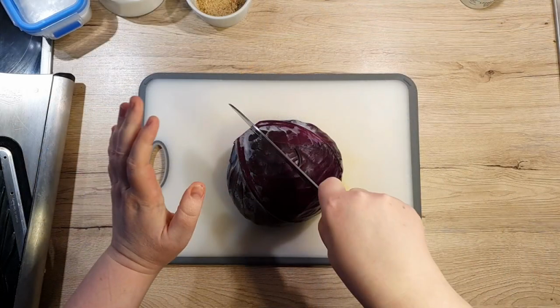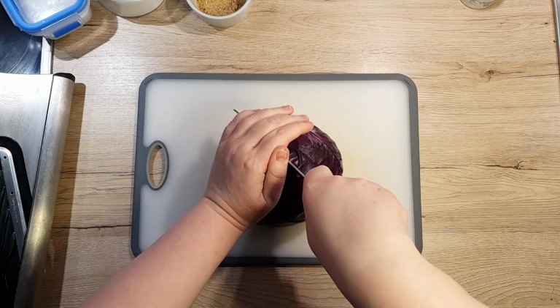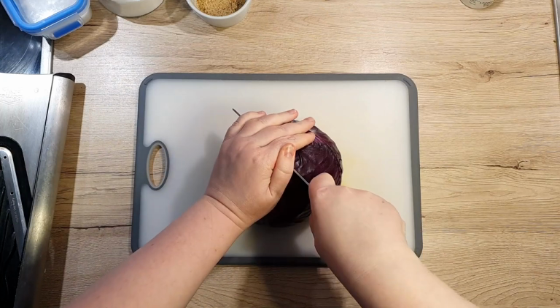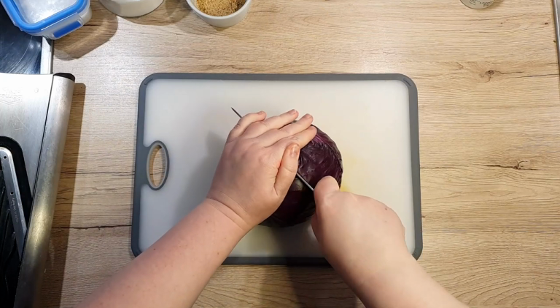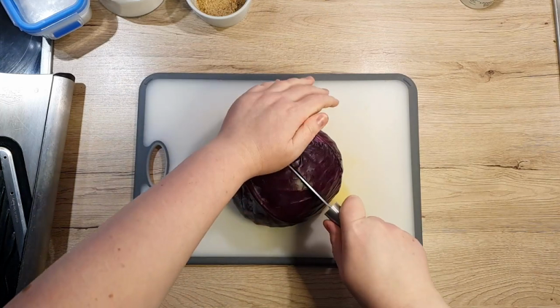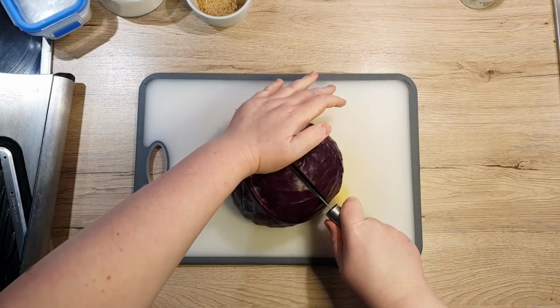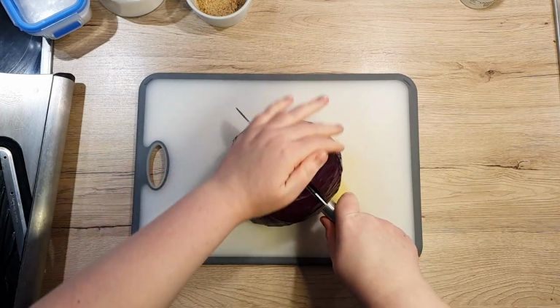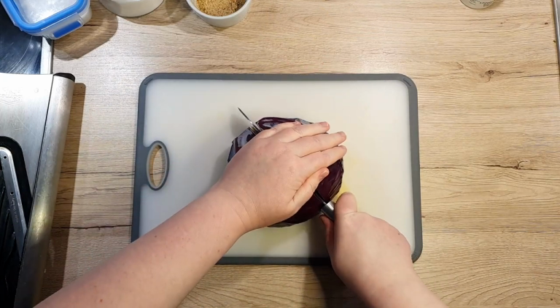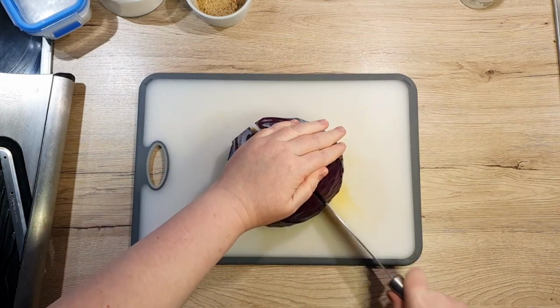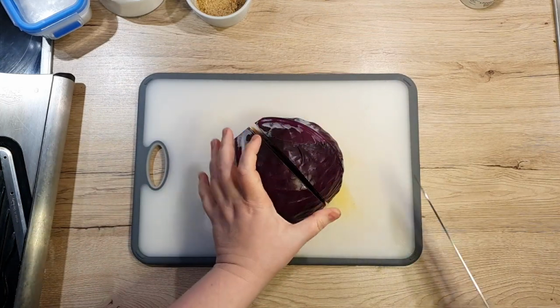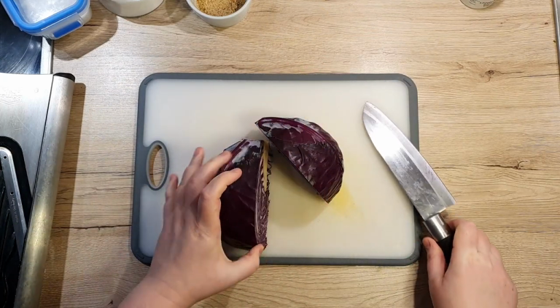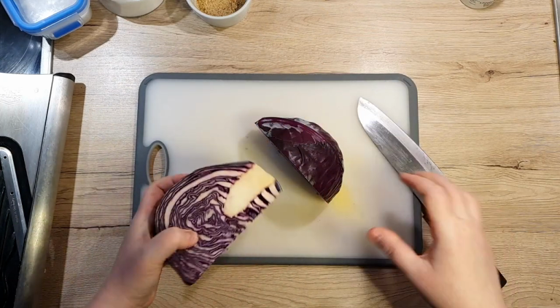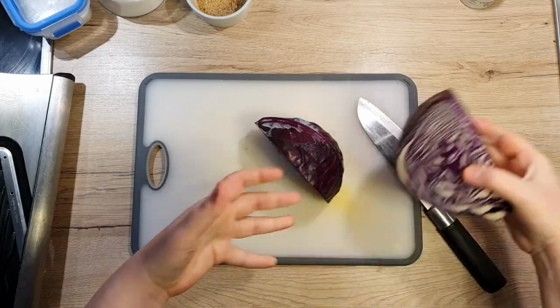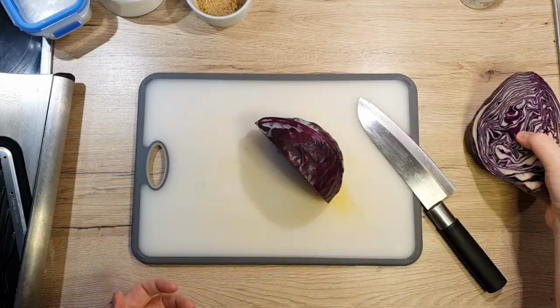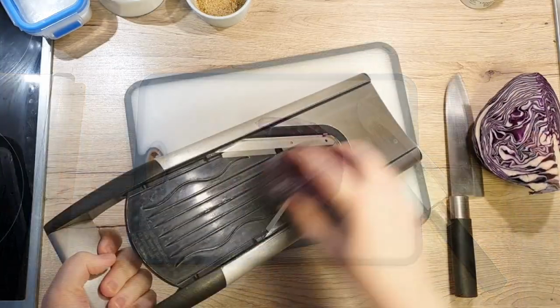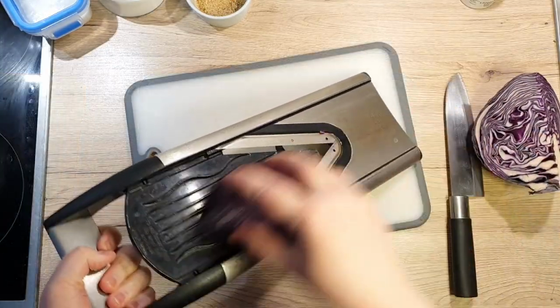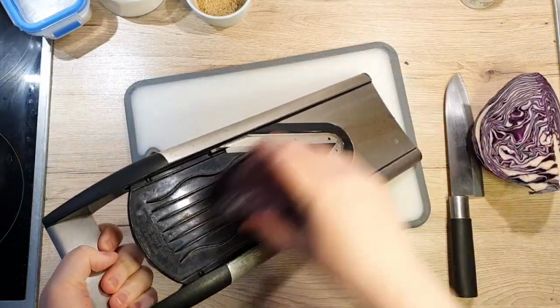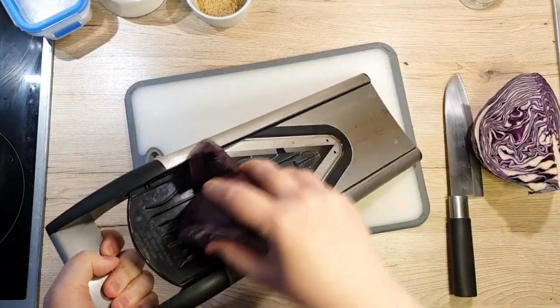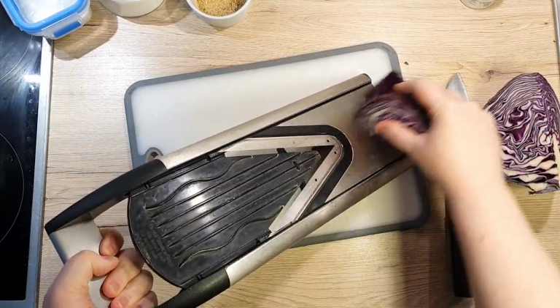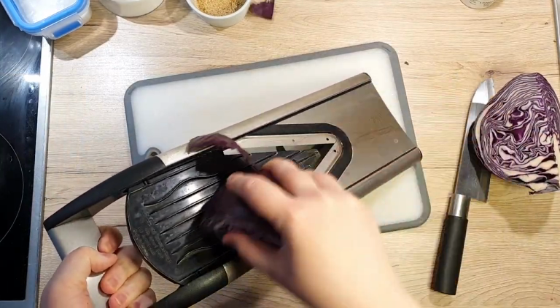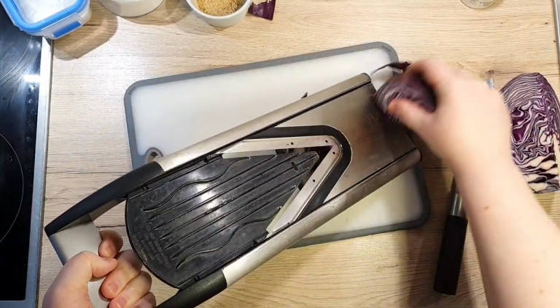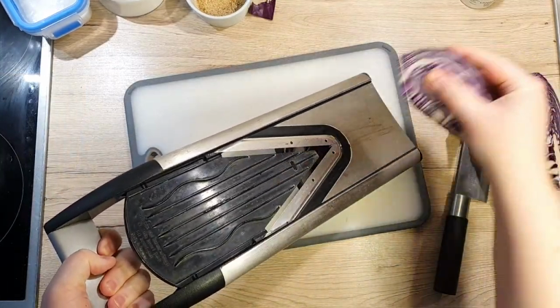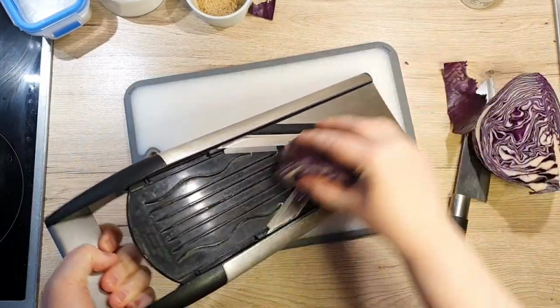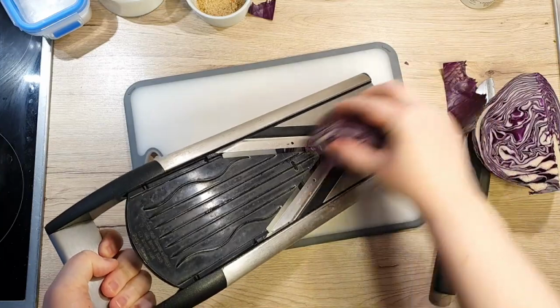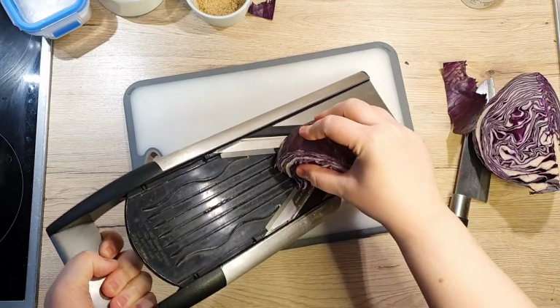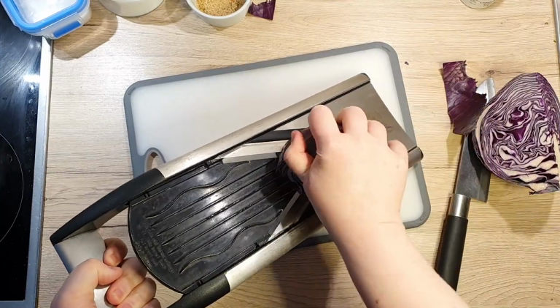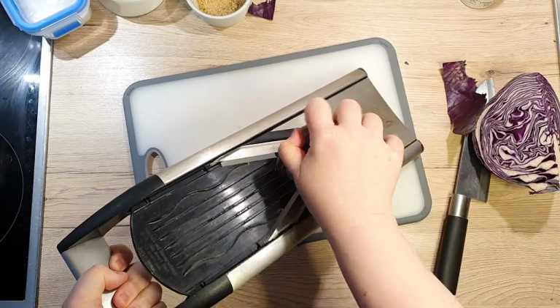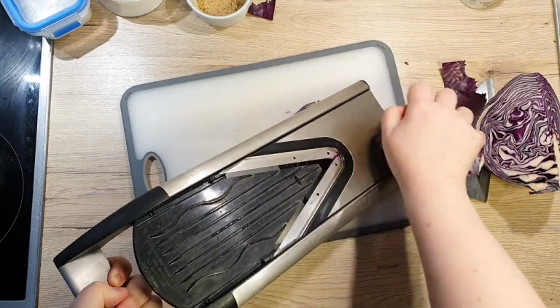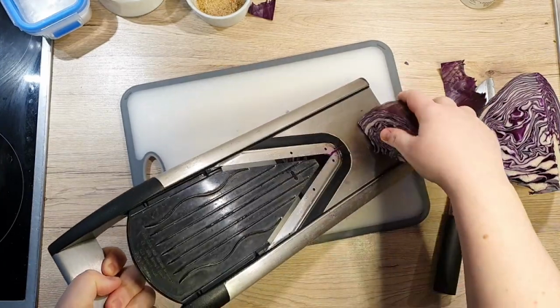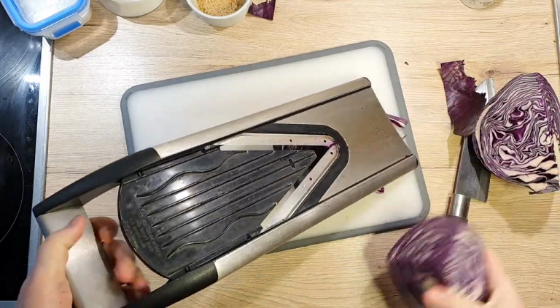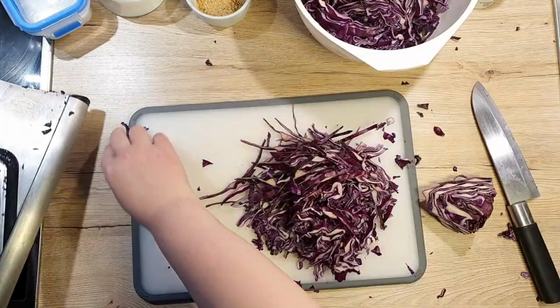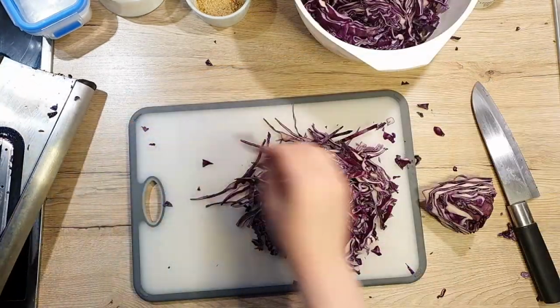For a party of four, half a head of red cabbage is perfect. I'll be using a mandolin, but a knife works just as well. Be careful not to slice it too thinly though — we want to keep that satisfying crunch when we eat the cabbage.